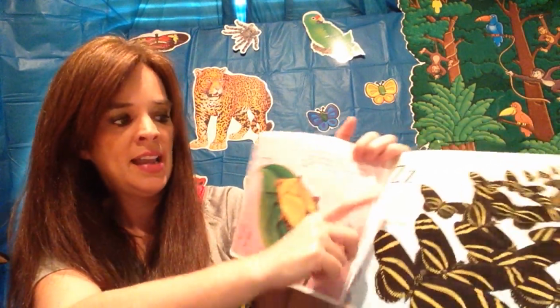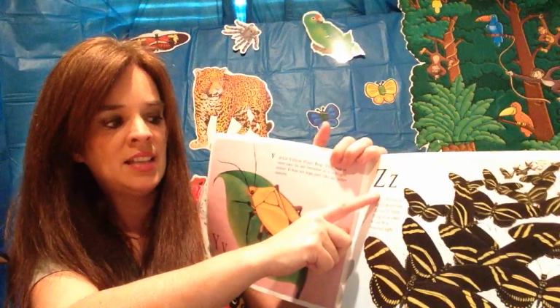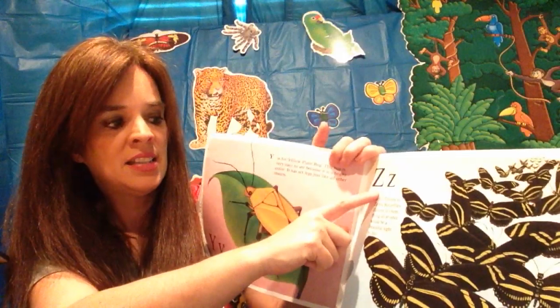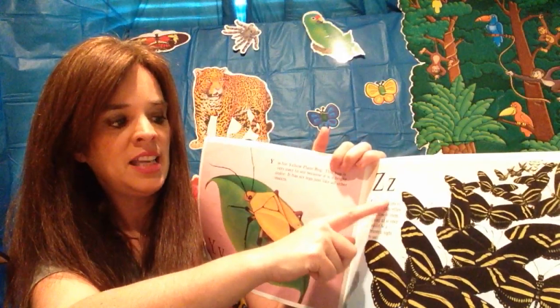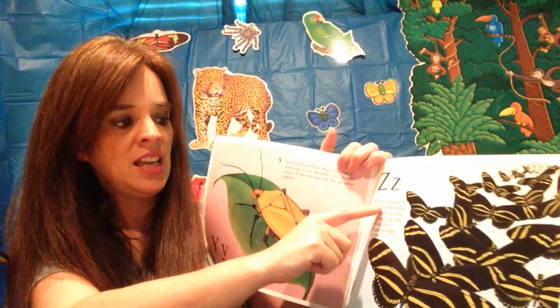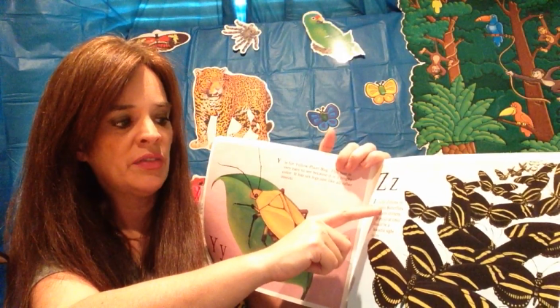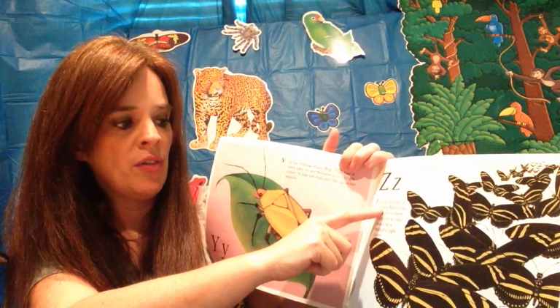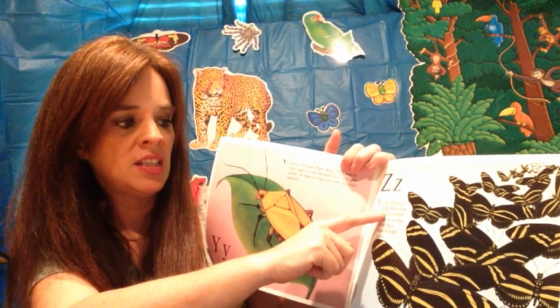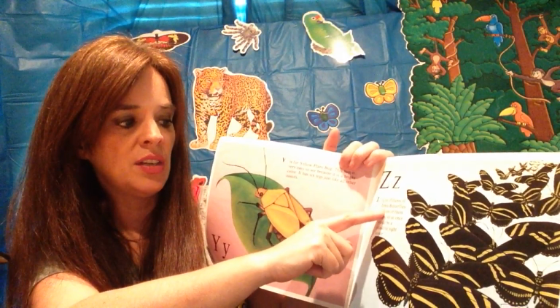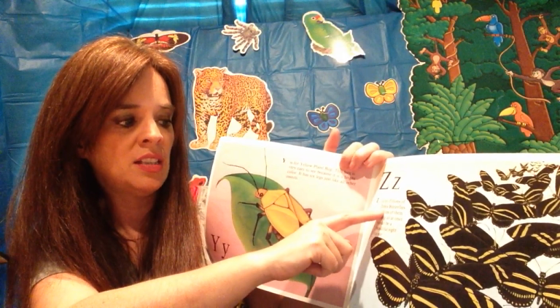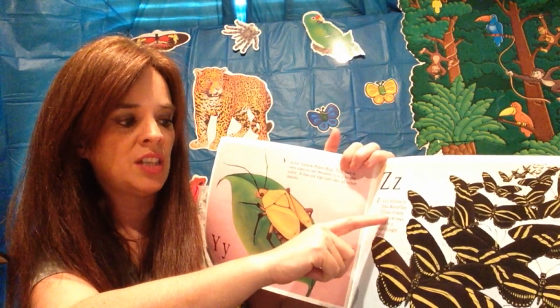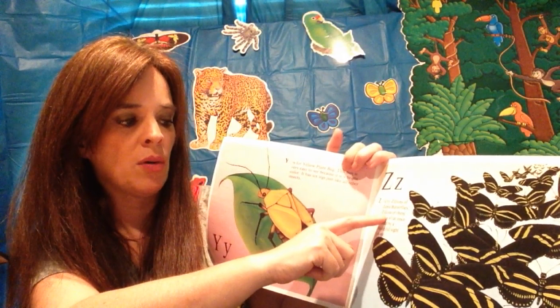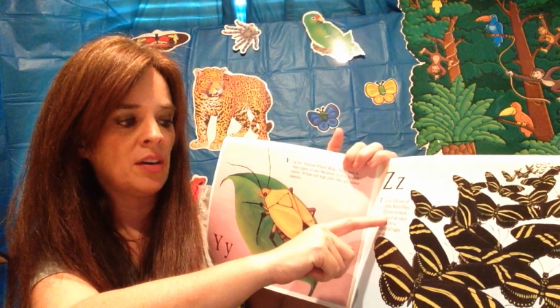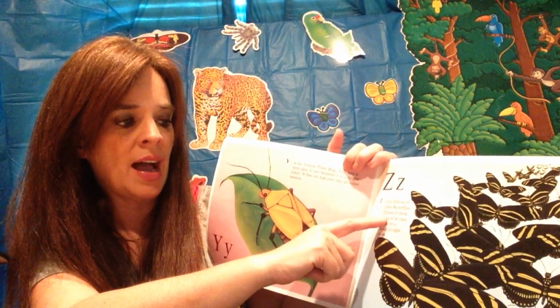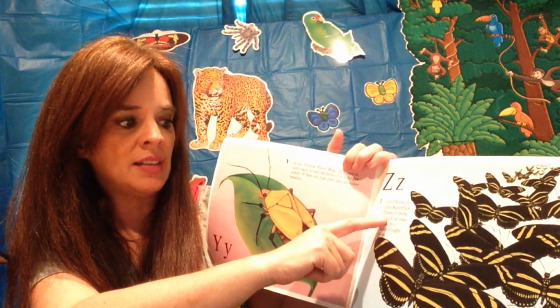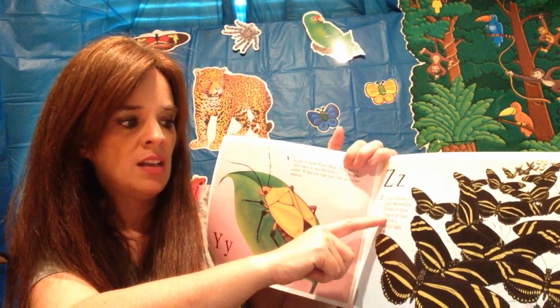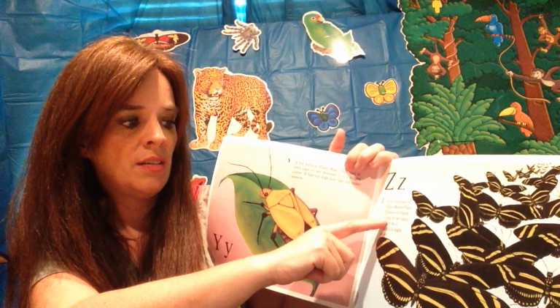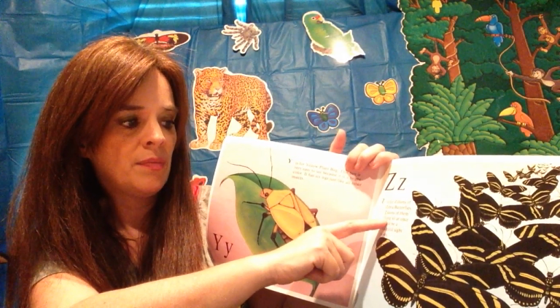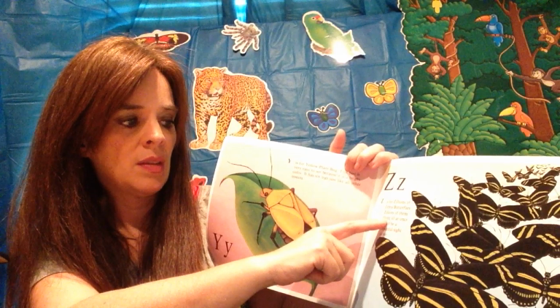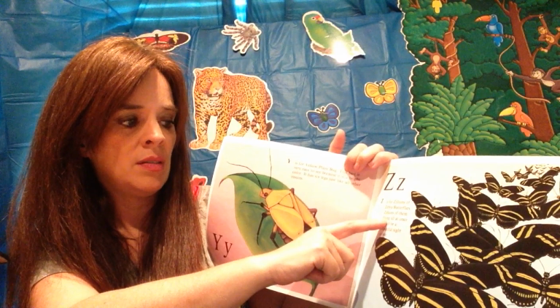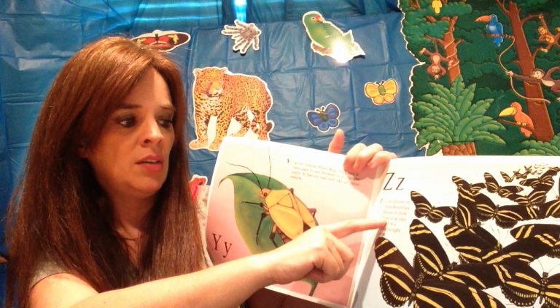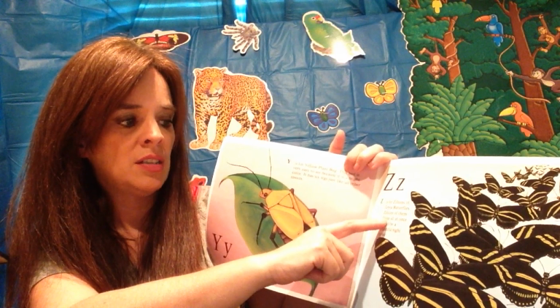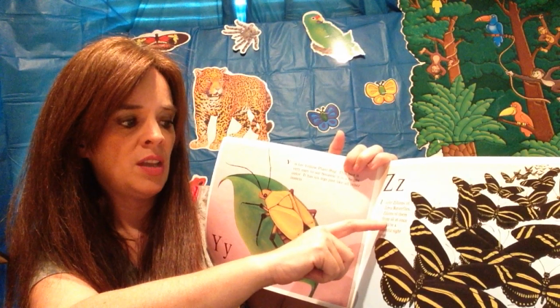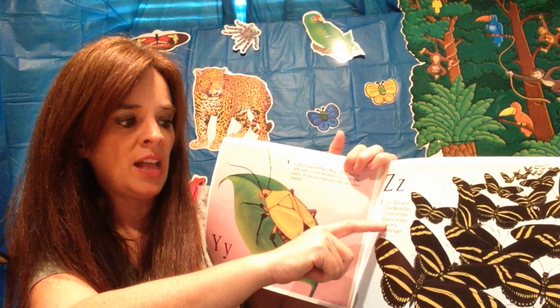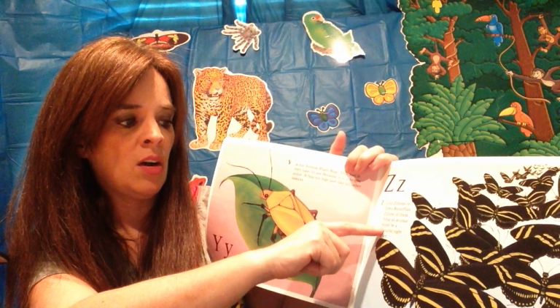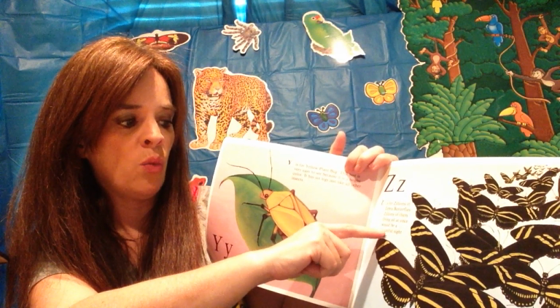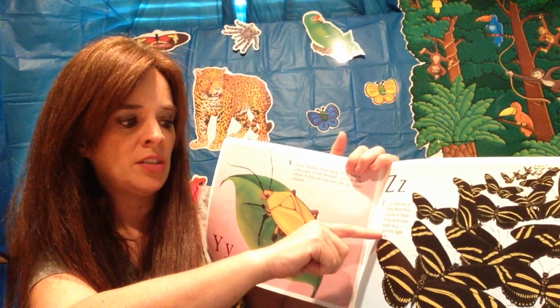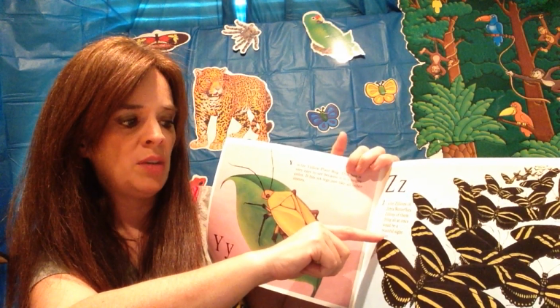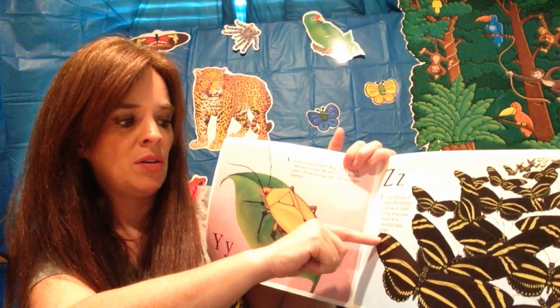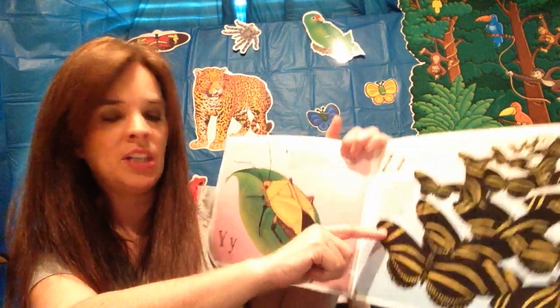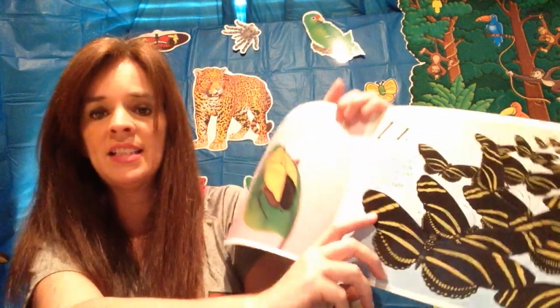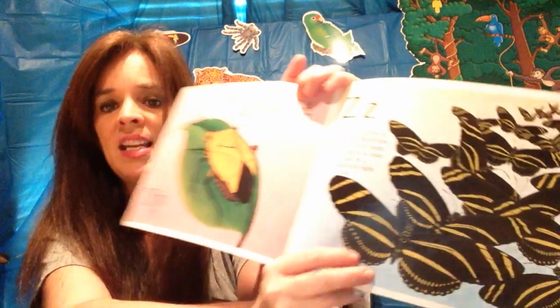Z is for the zillions of zebra butterflies. Zillions of them flying all at once could be a beautiful sight to see.